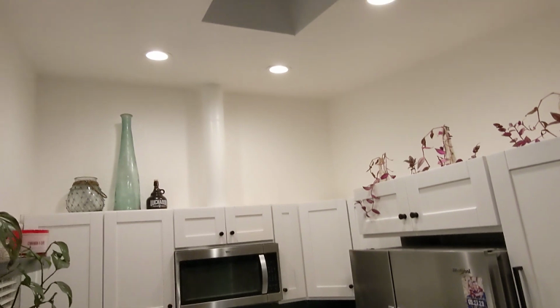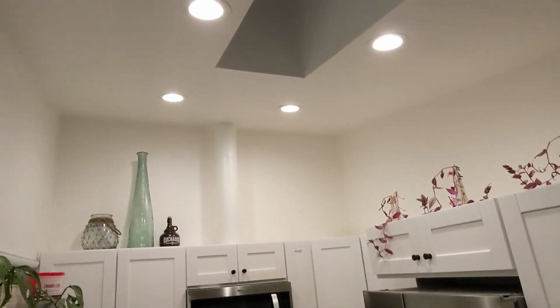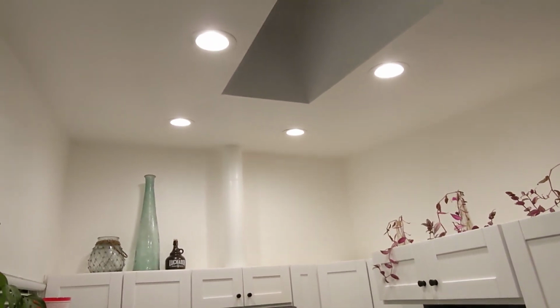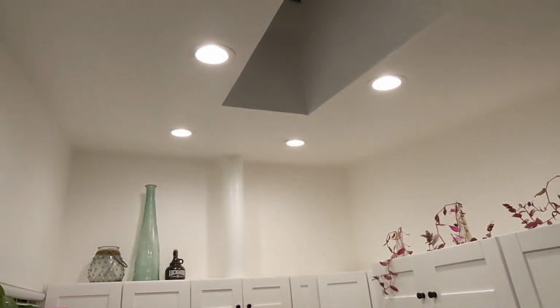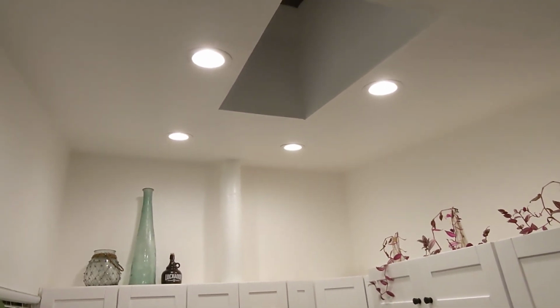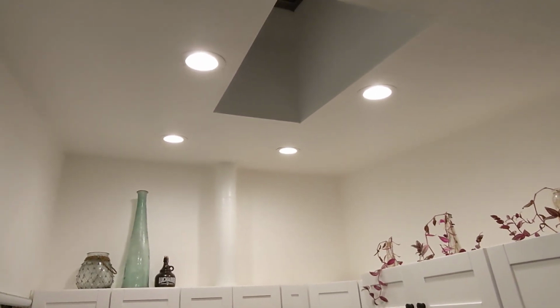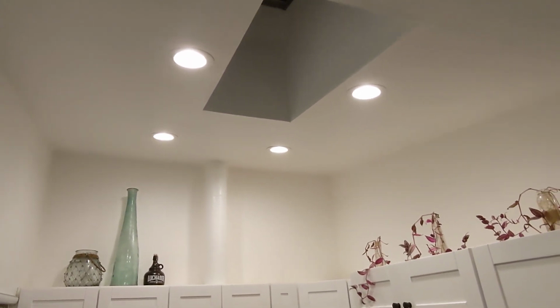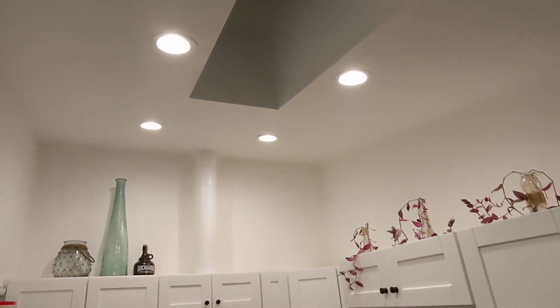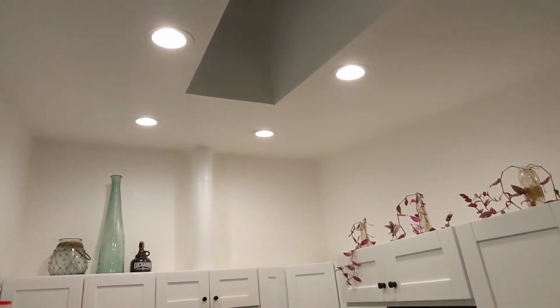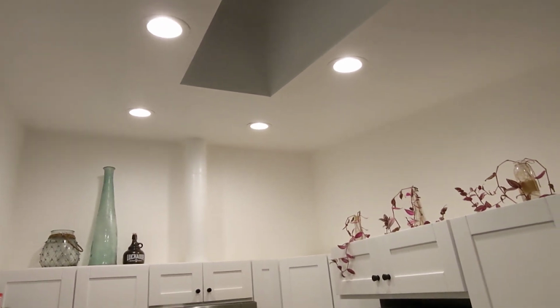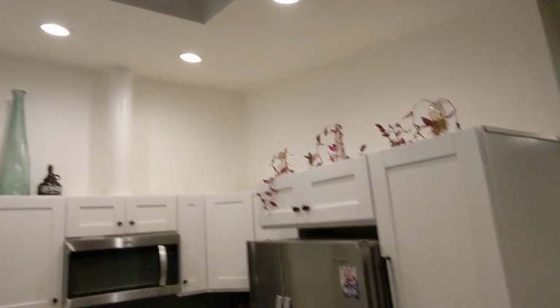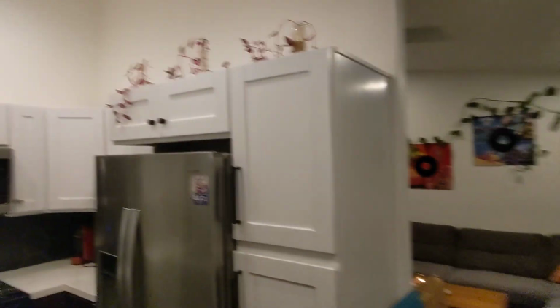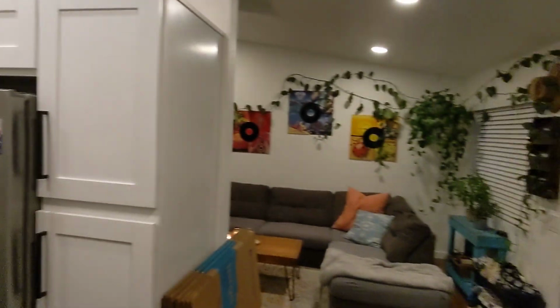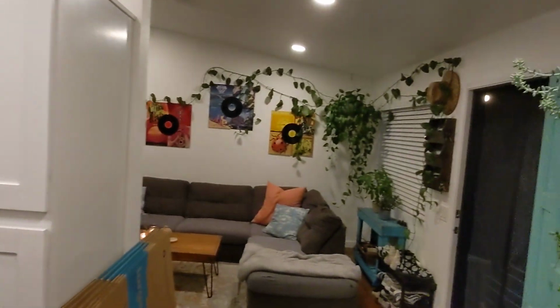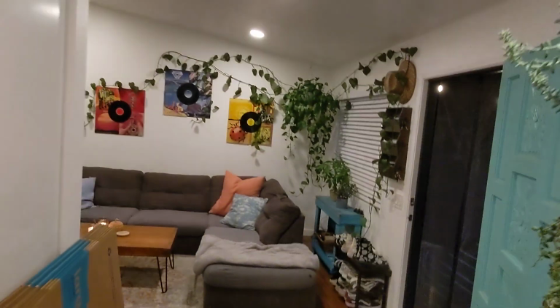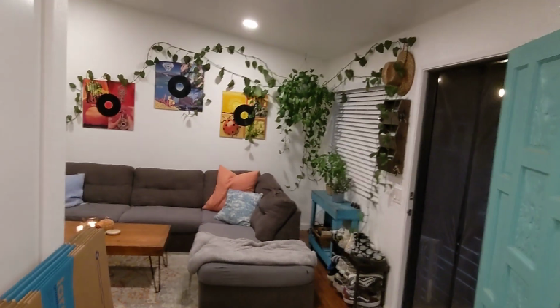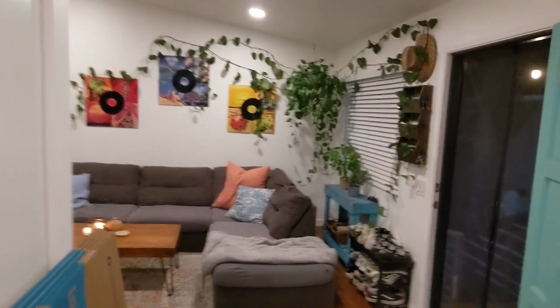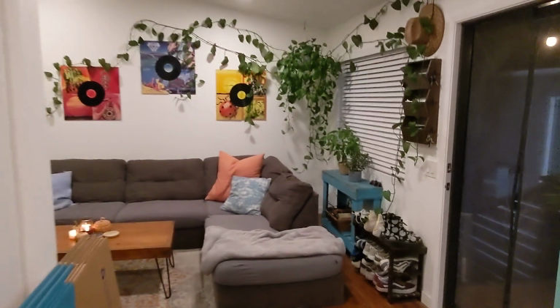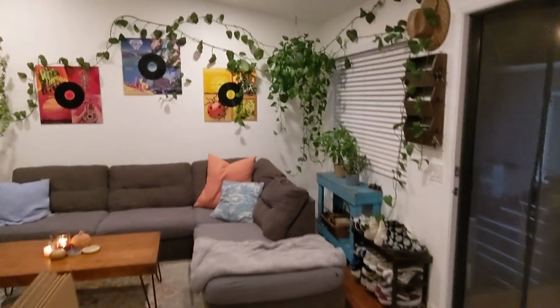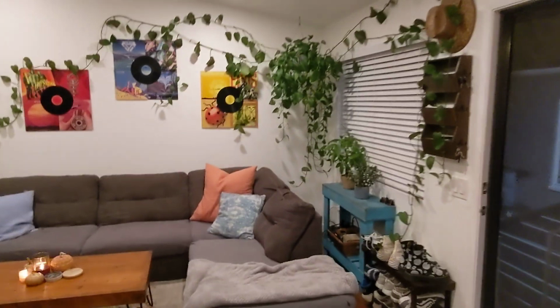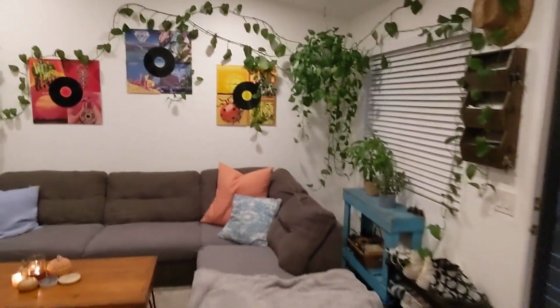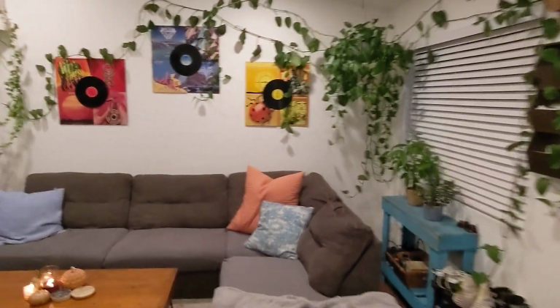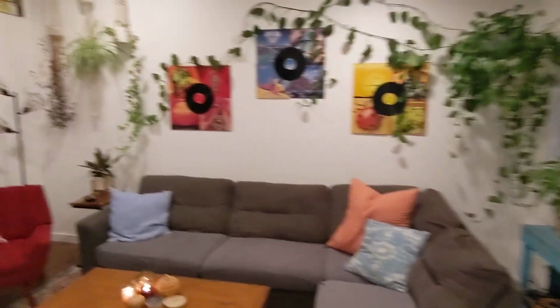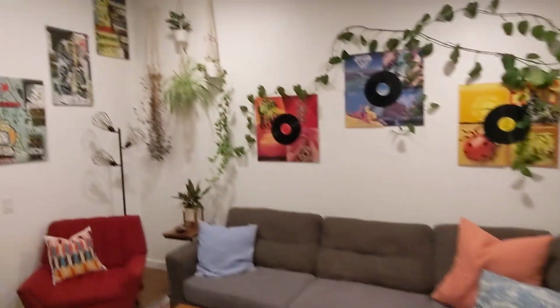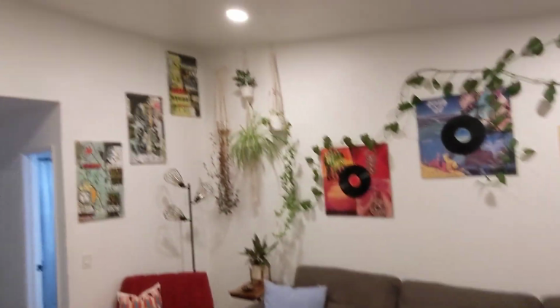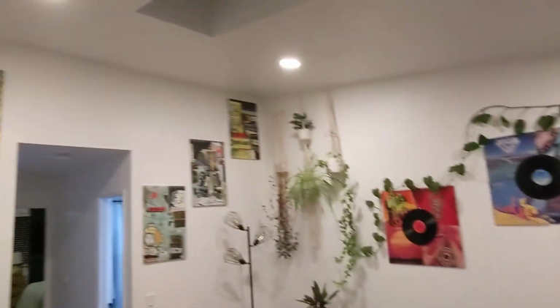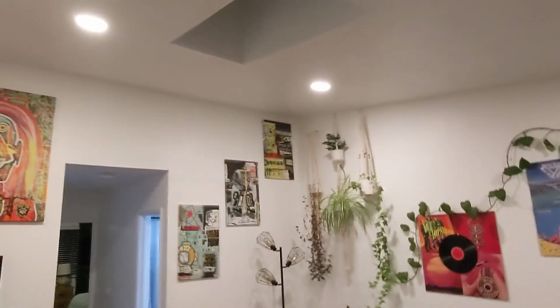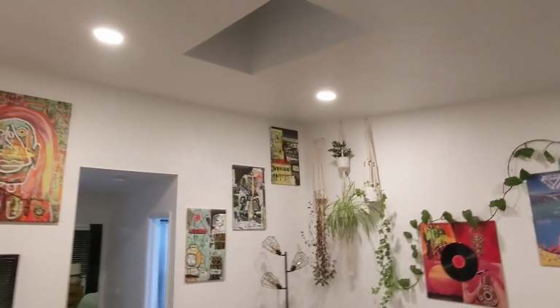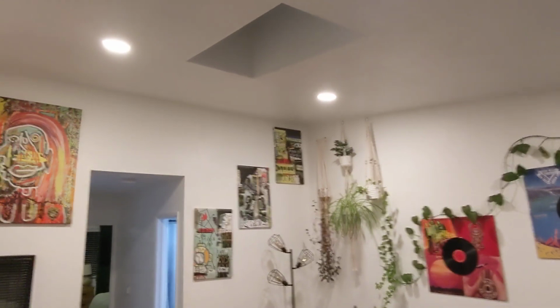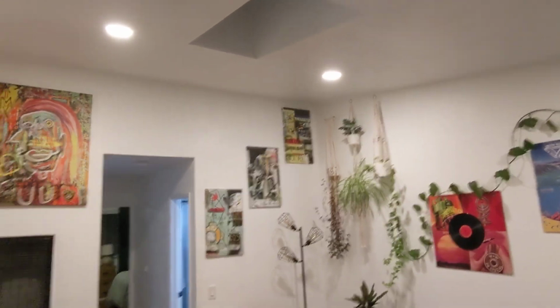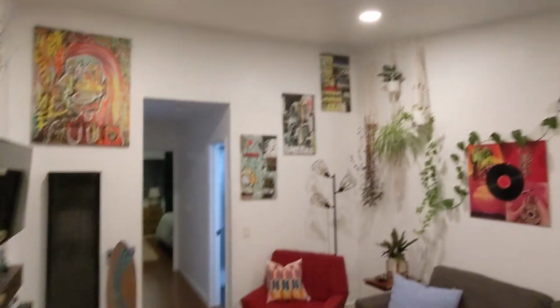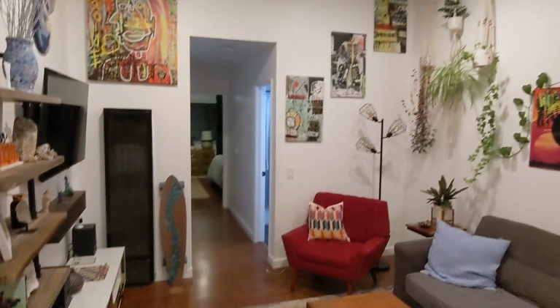You've got high ceilings and there's a sun tube or skylight in here, which is nice during the day — you get a lot of natural light. Same here: high ceilings, skylight.